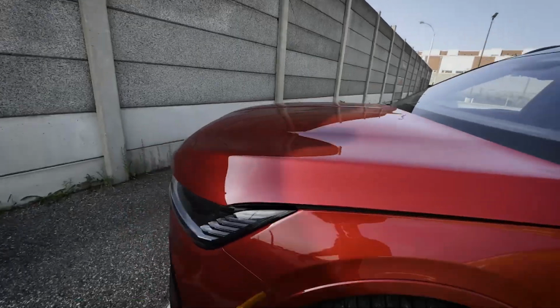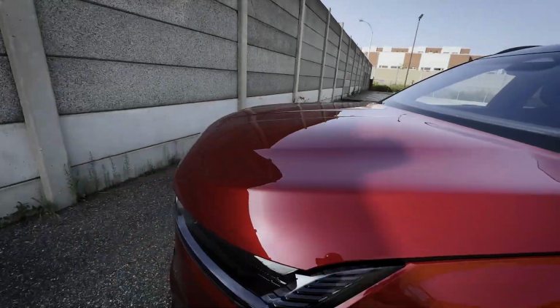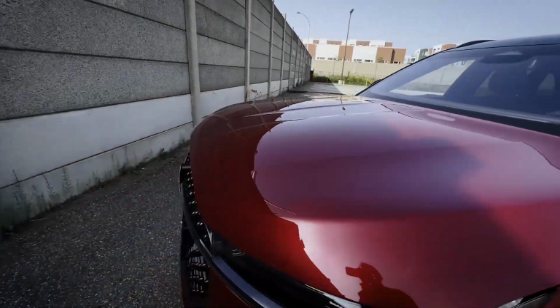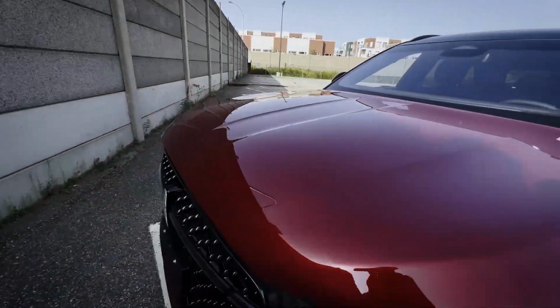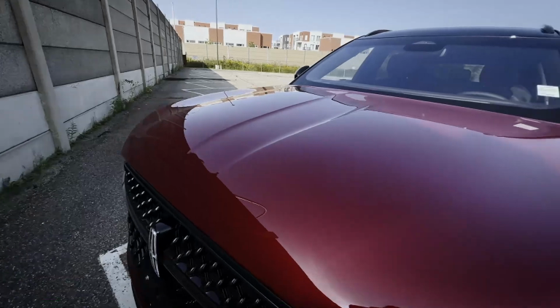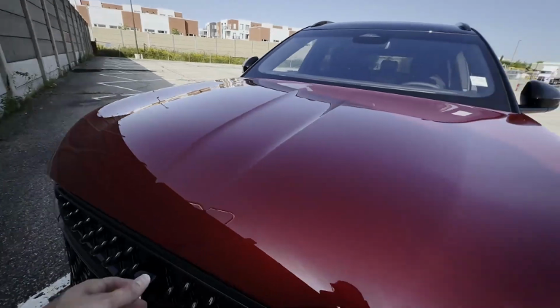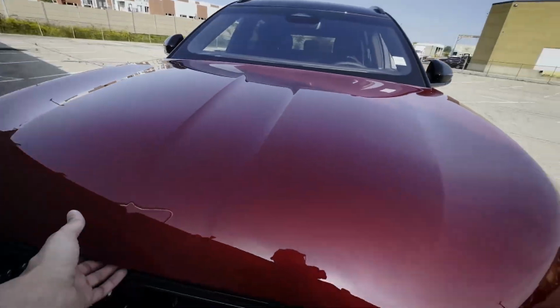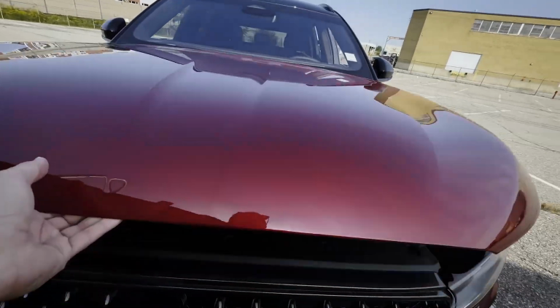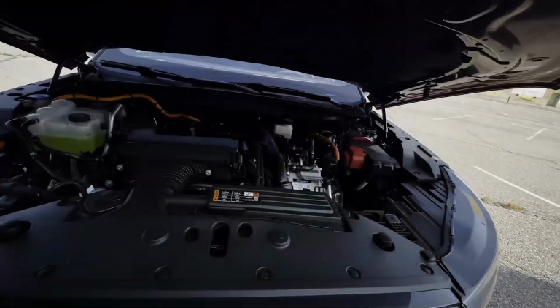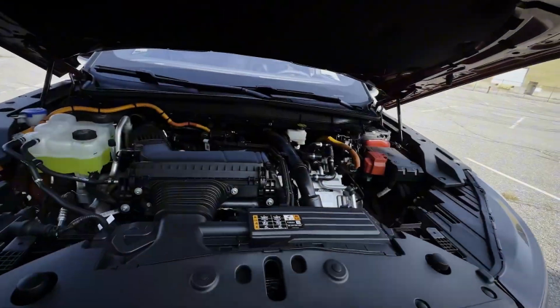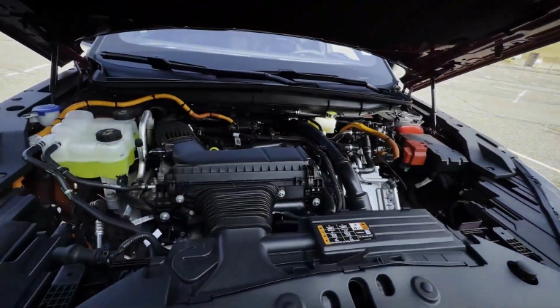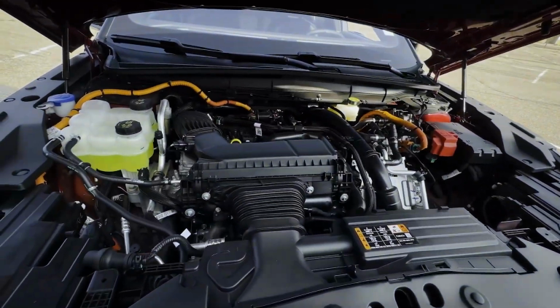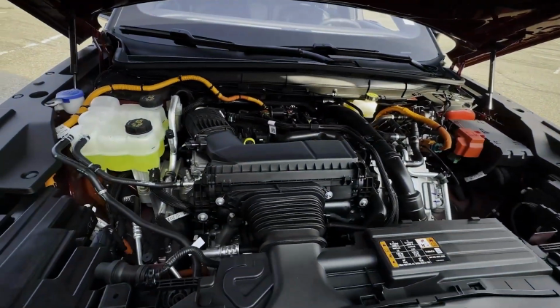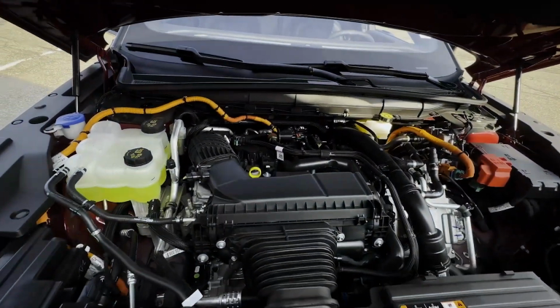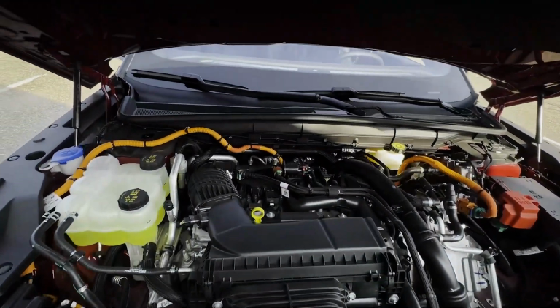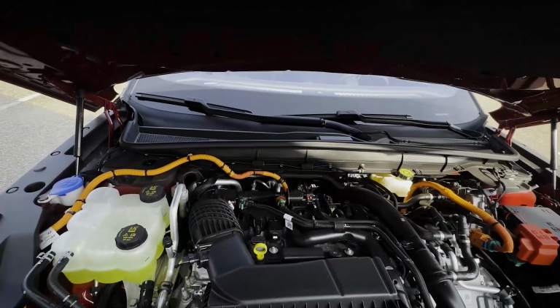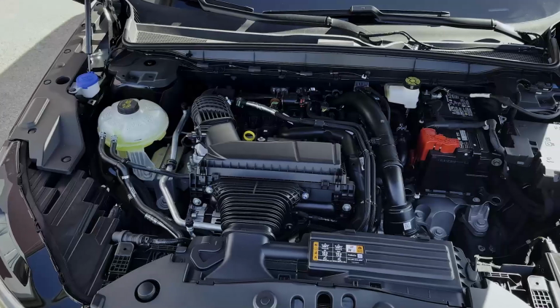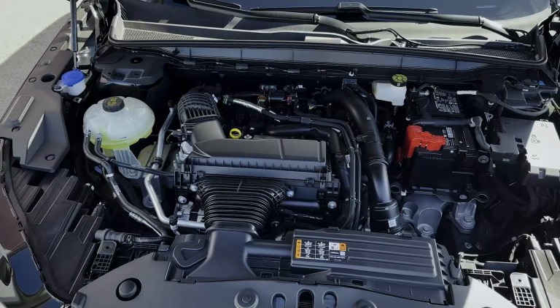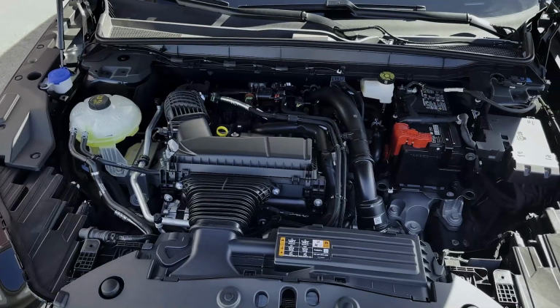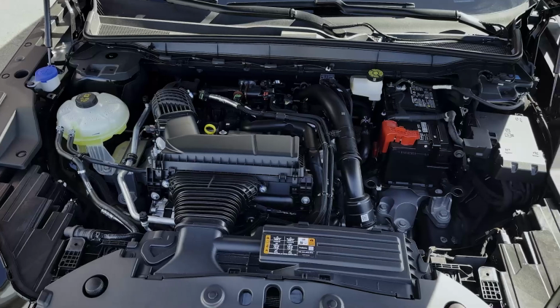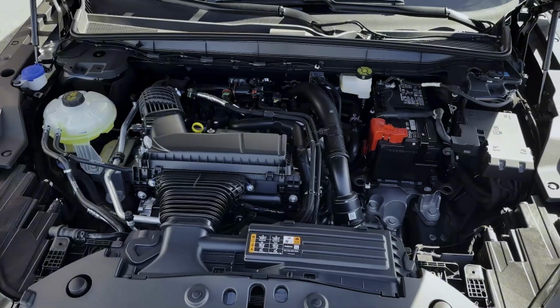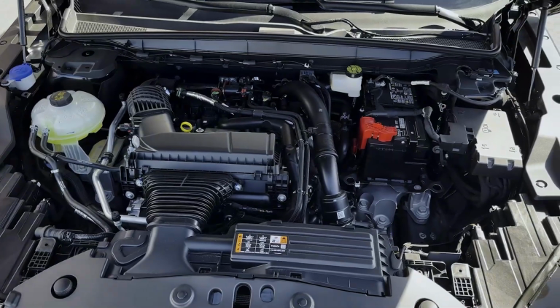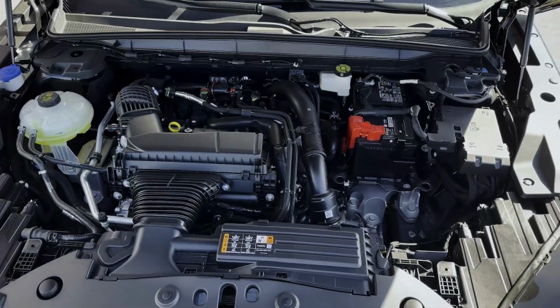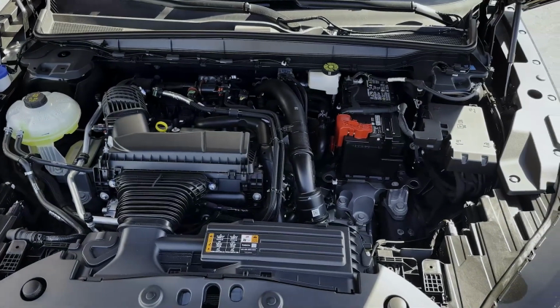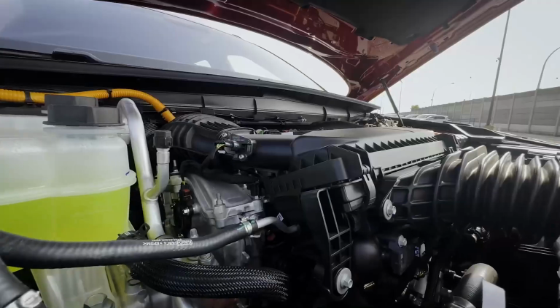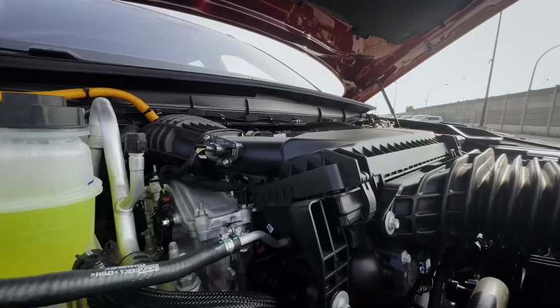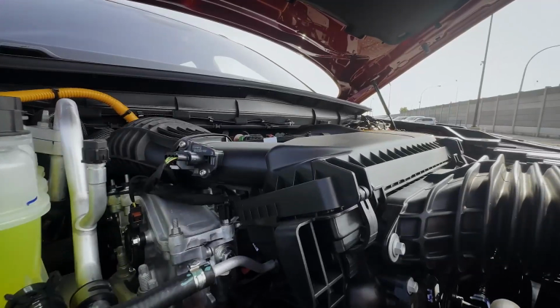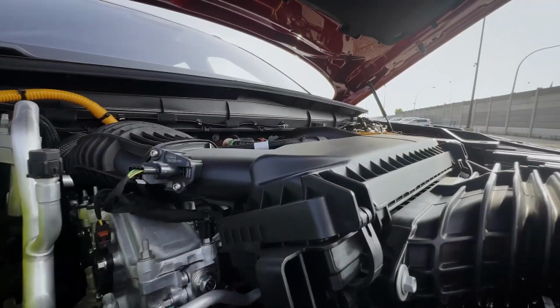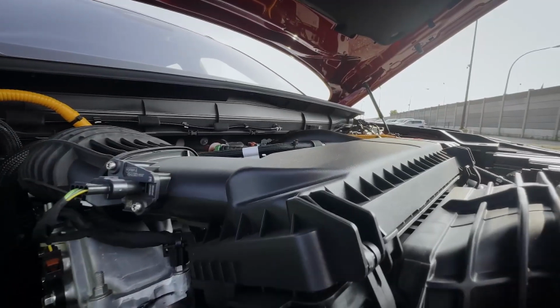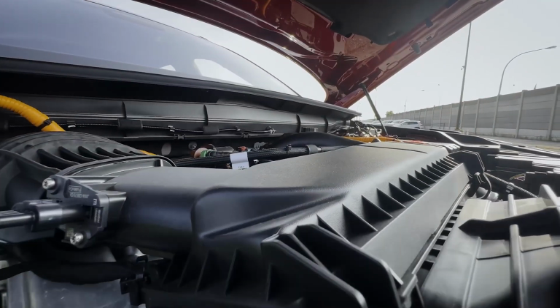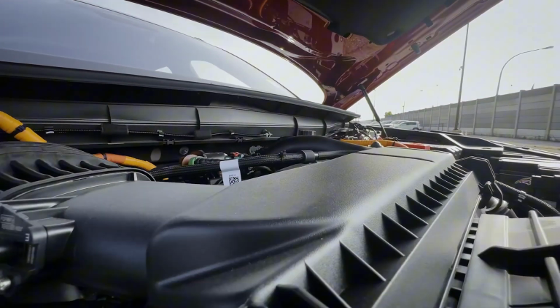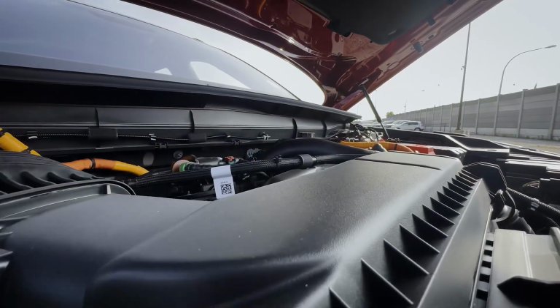Underneath the hood of the 2024 Nautilus there are two different powertrains available. There's the 2-liter that was available last year, and then there's the 2-liter turbocharged hybrid.